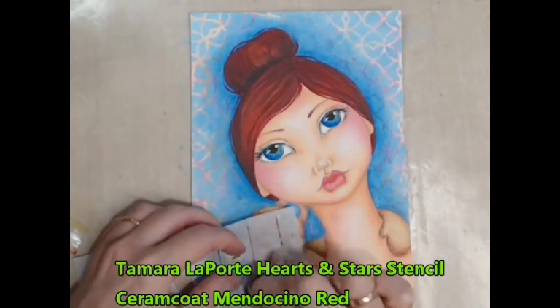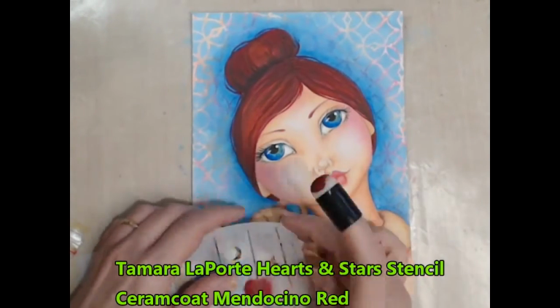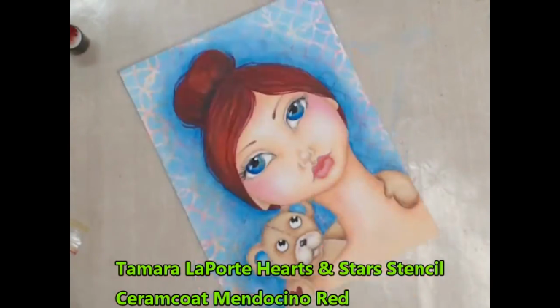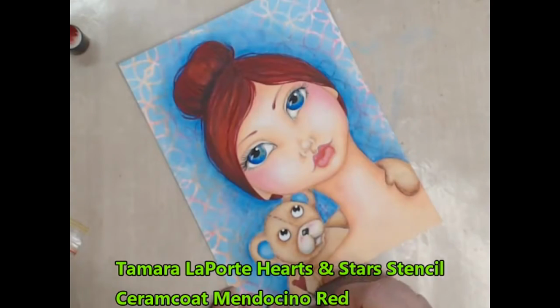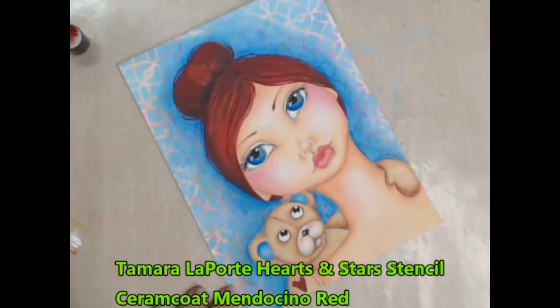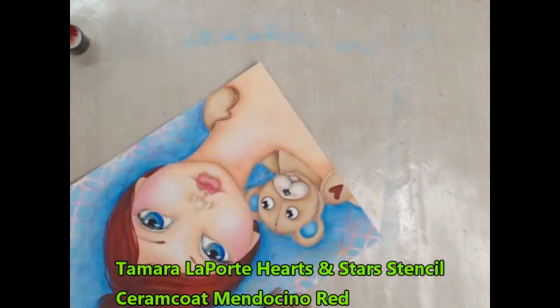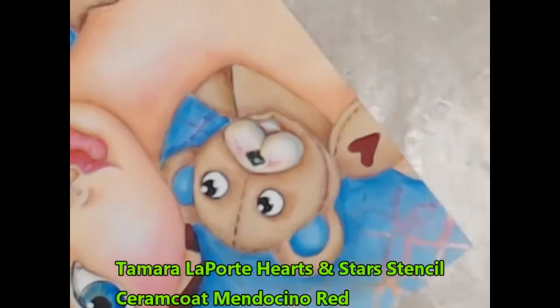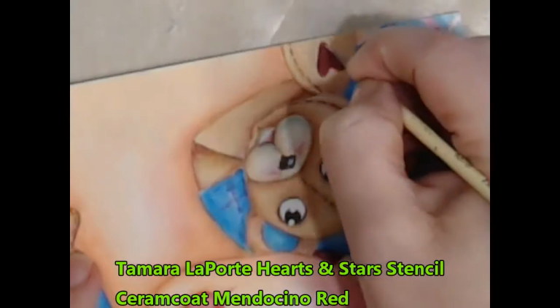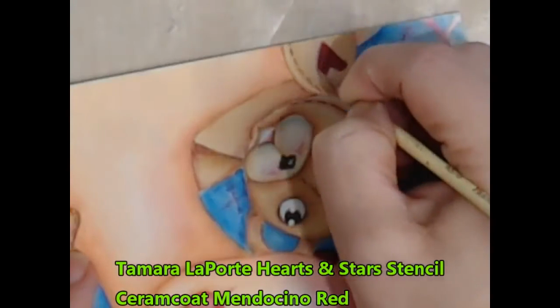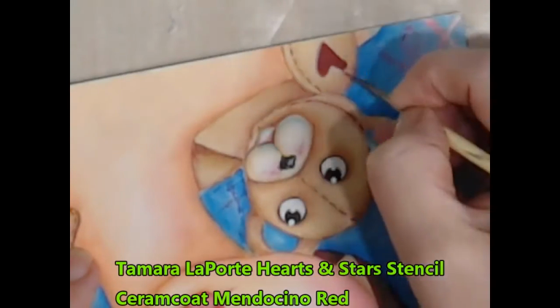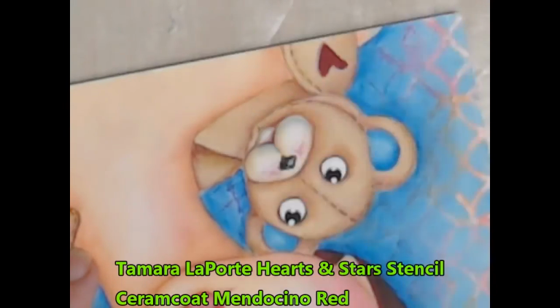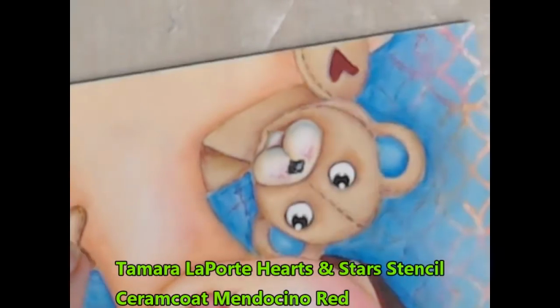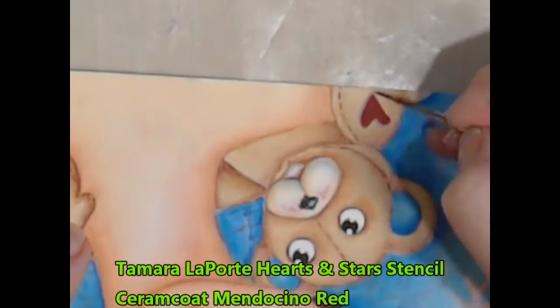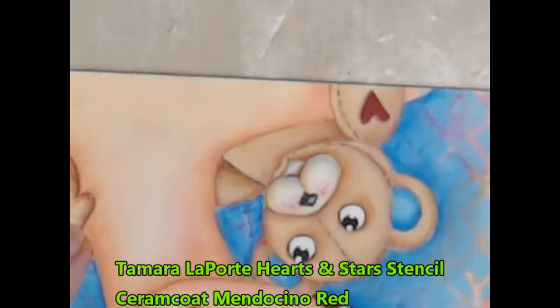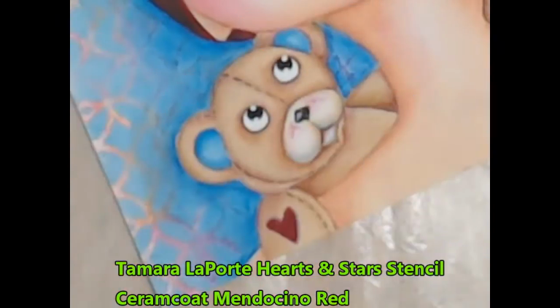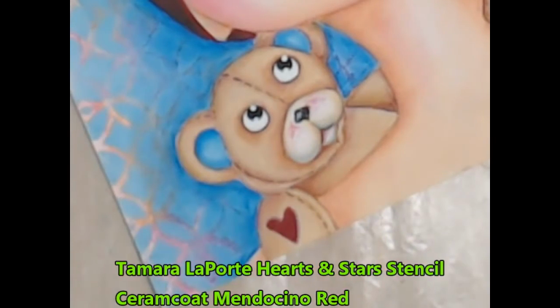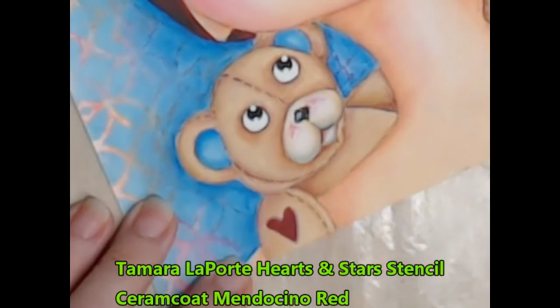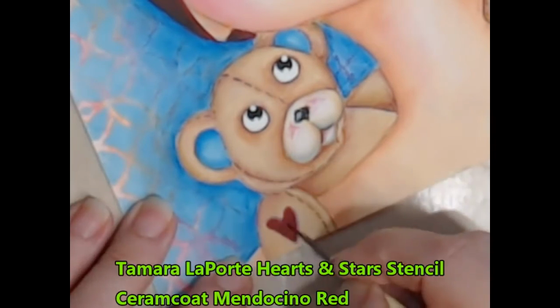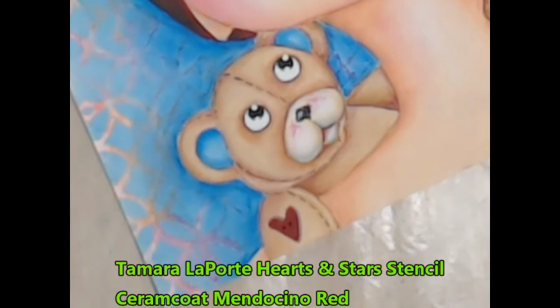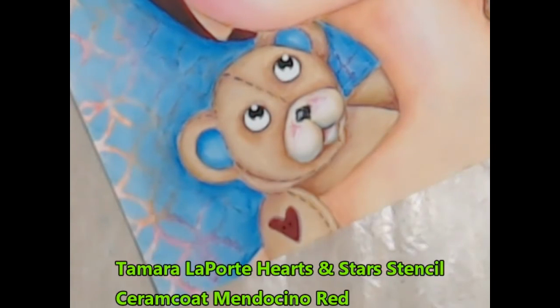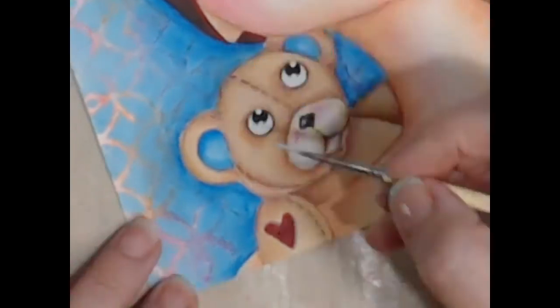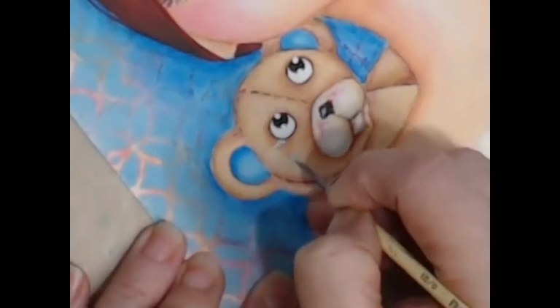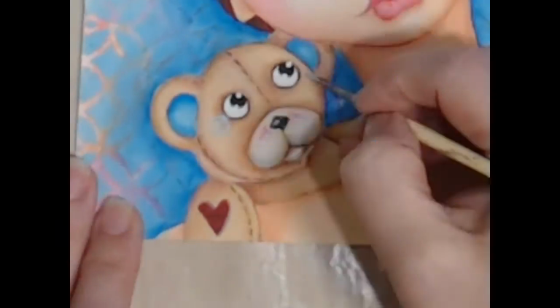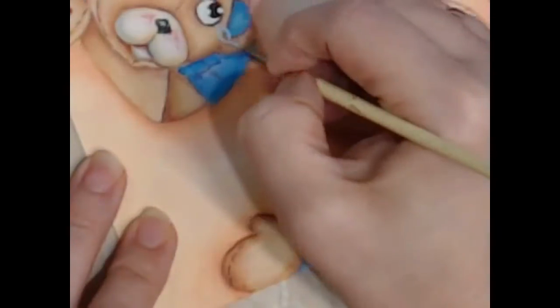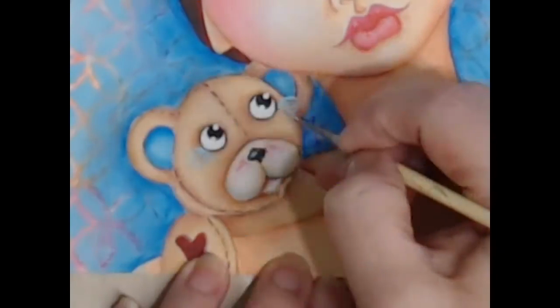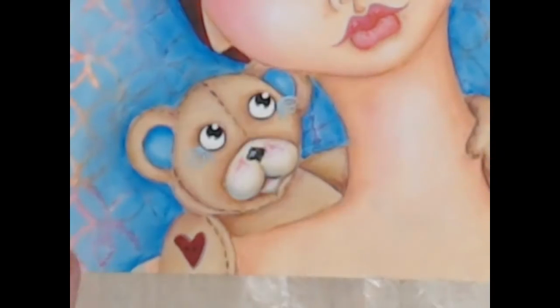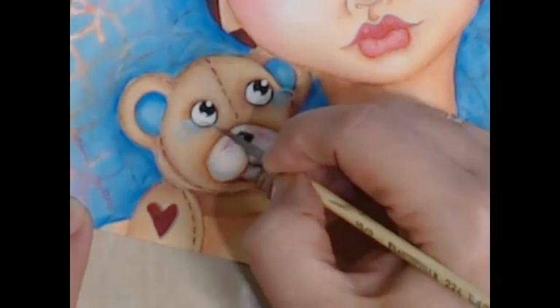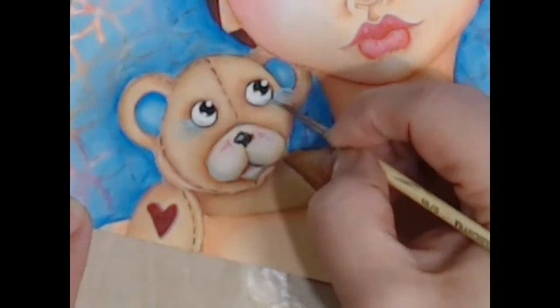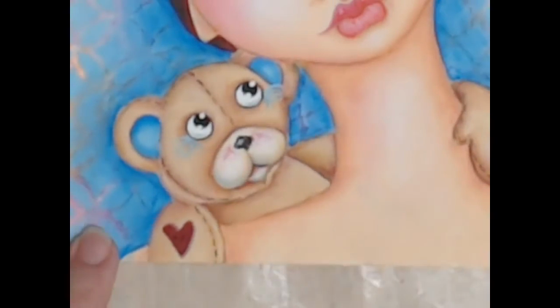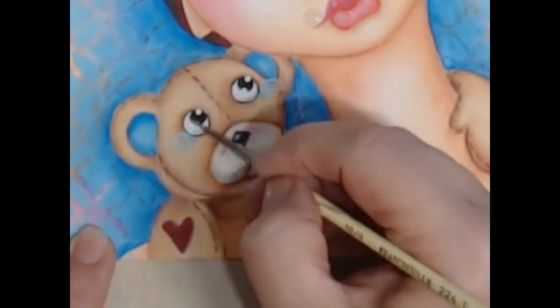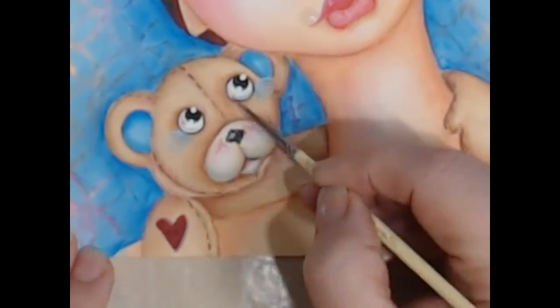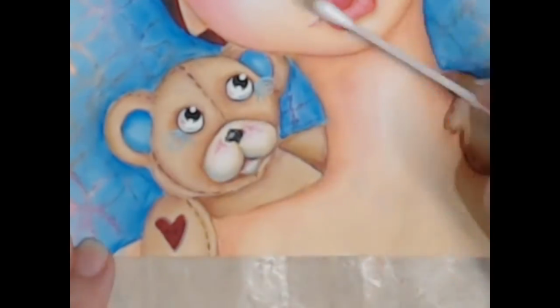No teddy is complete without a little heart button, so I've cheated here a little bit and used a stencil. I'm adding some cotton threads just using that 10-0 liner again and a mix of the light blue turquoise and the white.